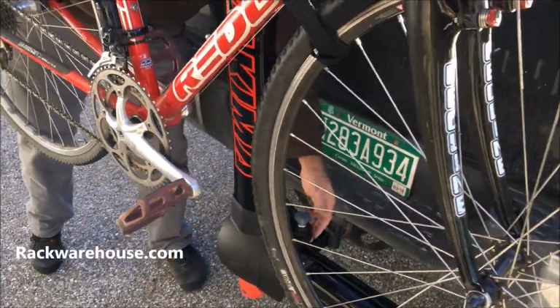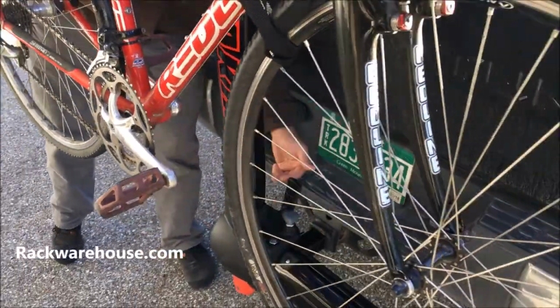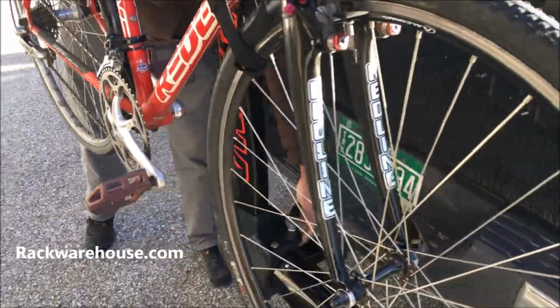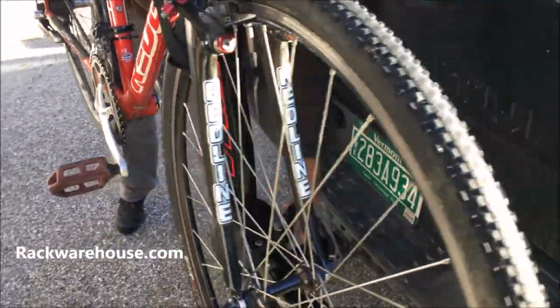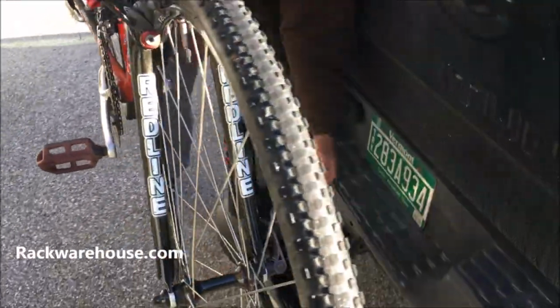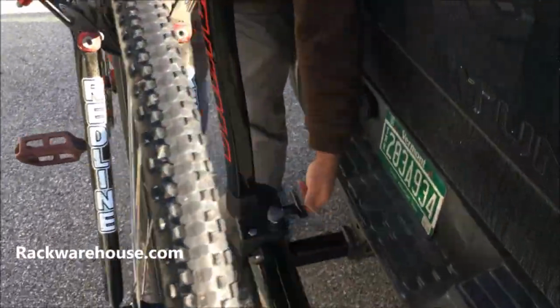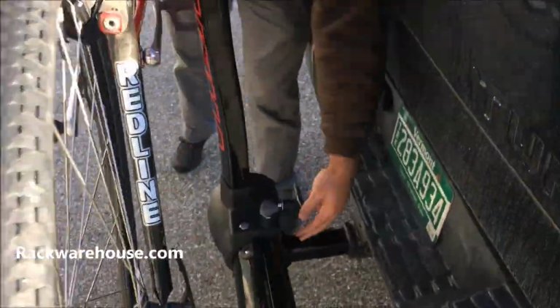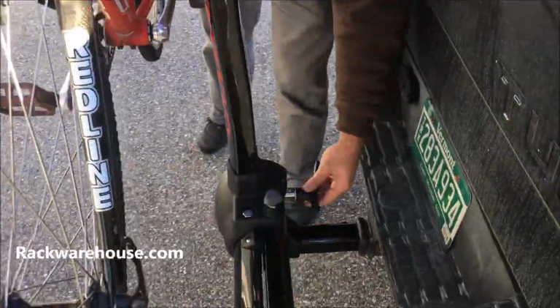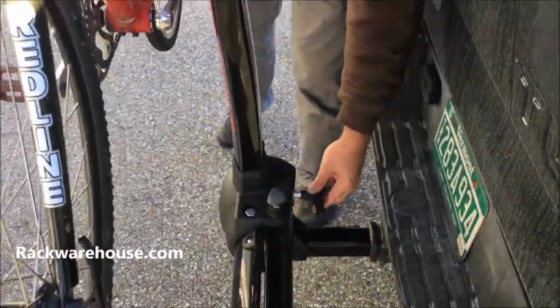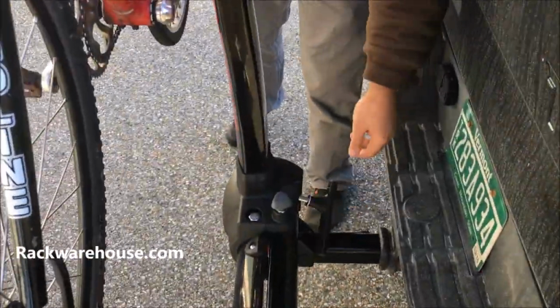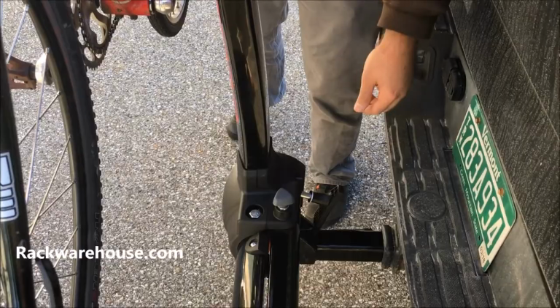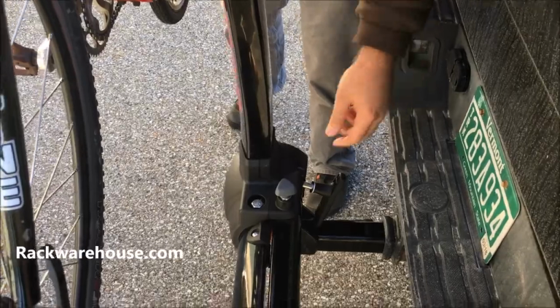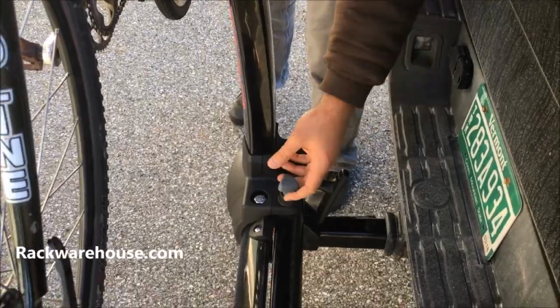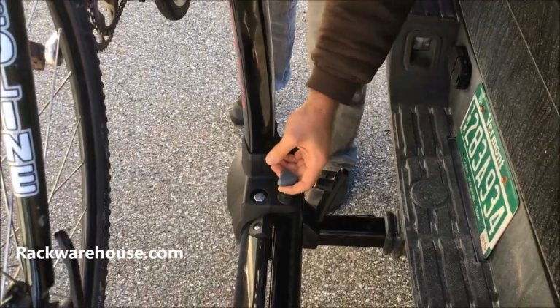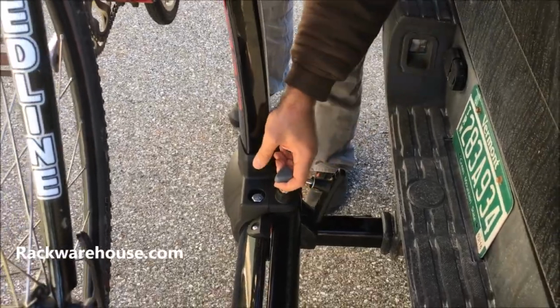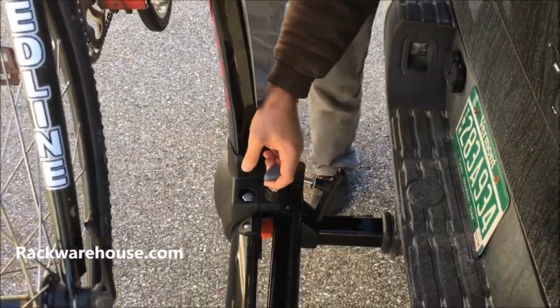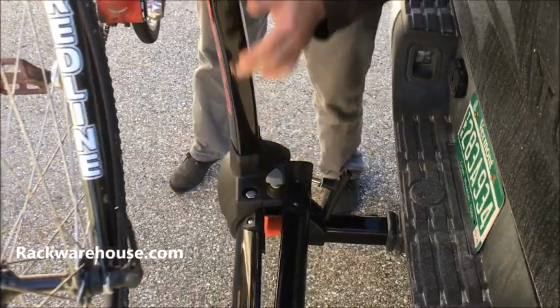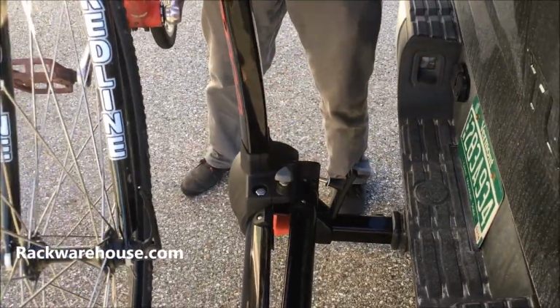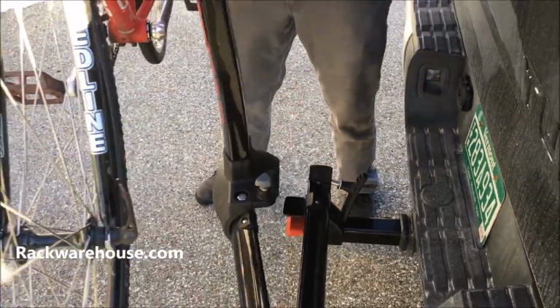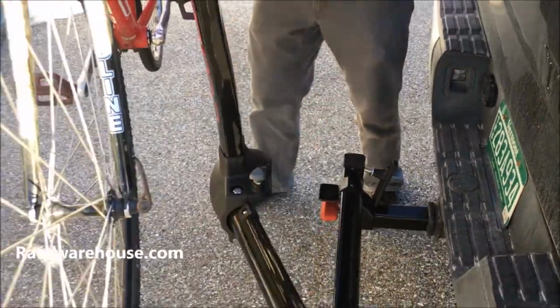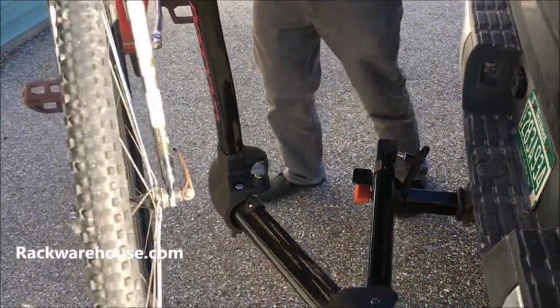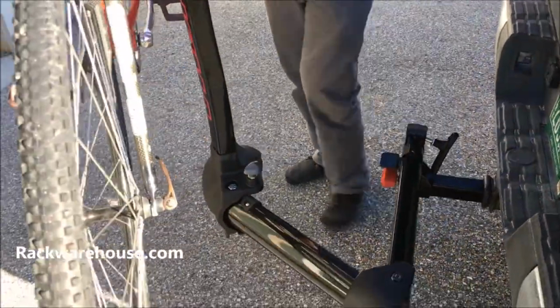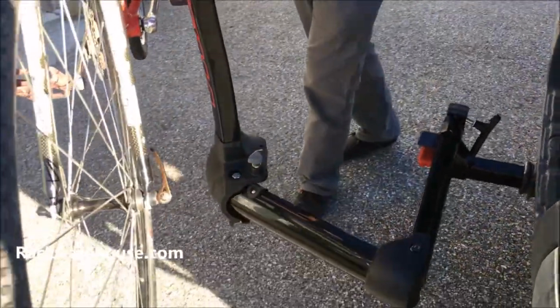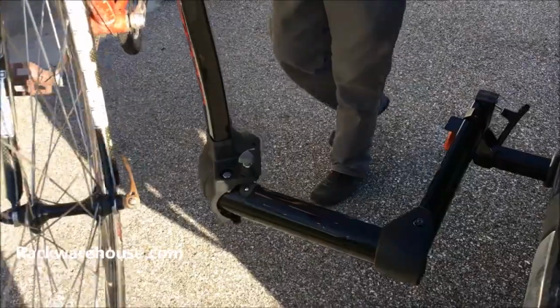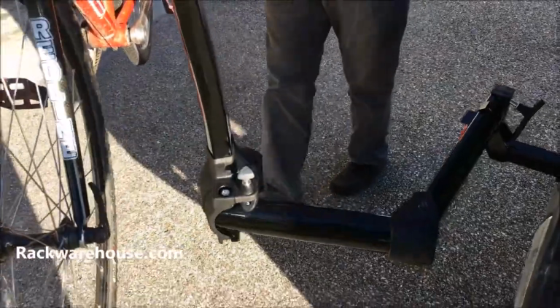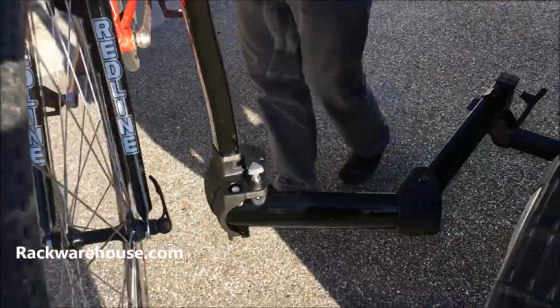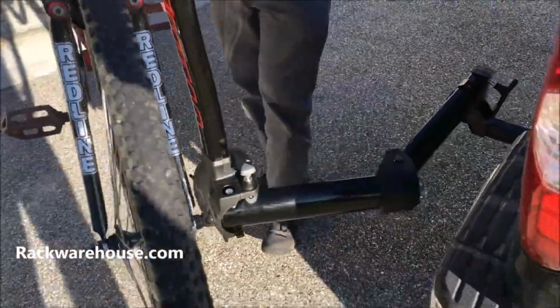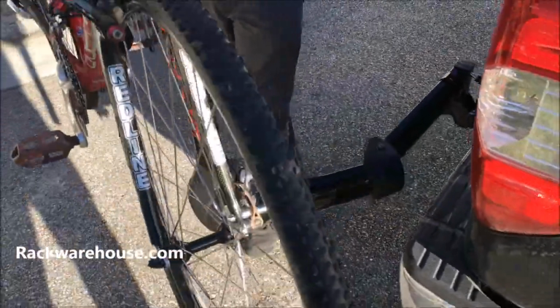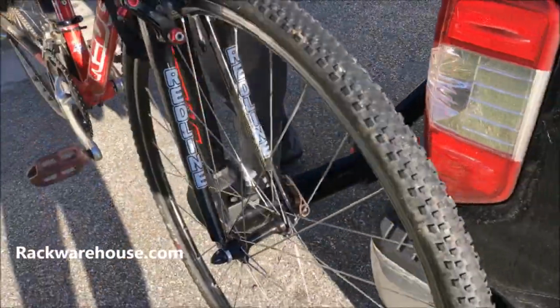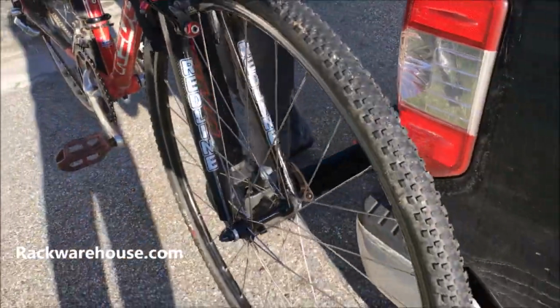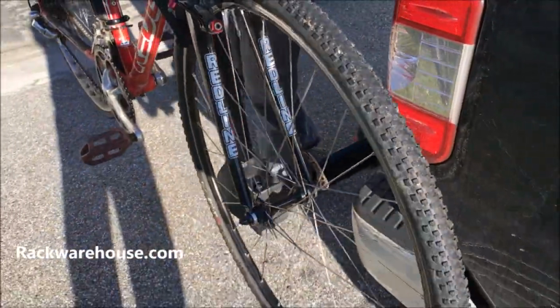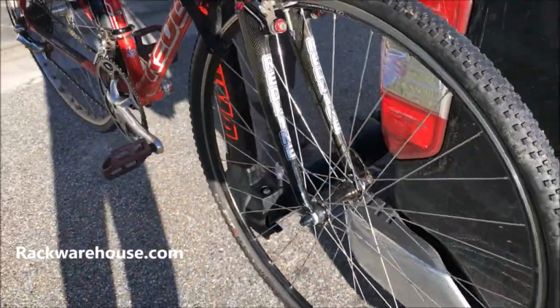To swing the rack open, loosen the black handle completely, then pull on the gray safety release and bring the swing arm assembly around to the side of your vehicle while simultaneously turning the upright assembly so the arms face away from the car.